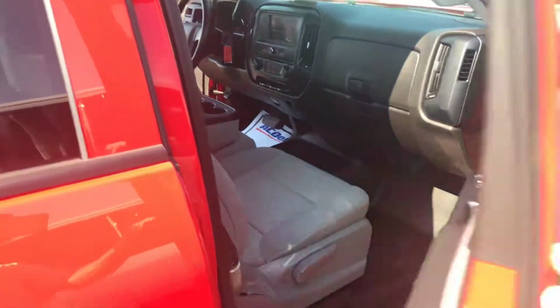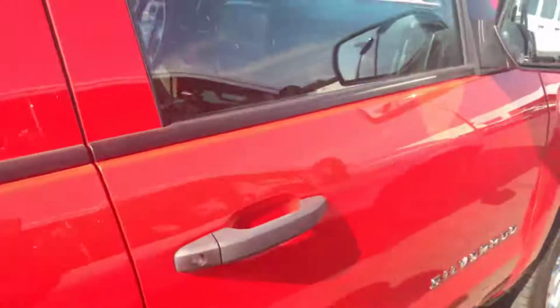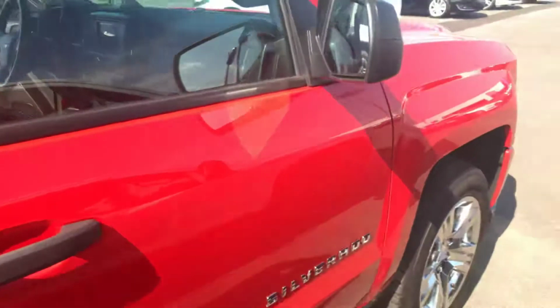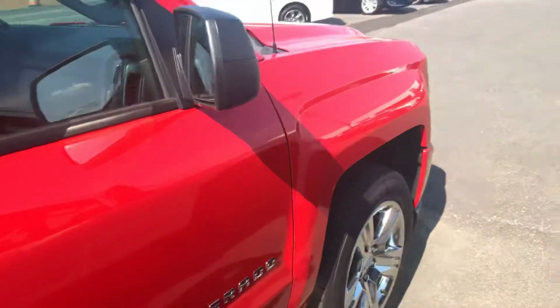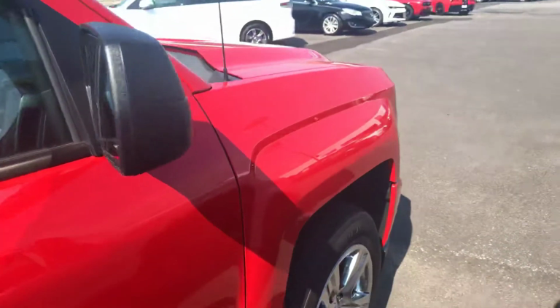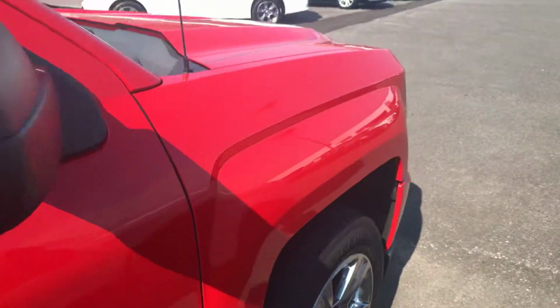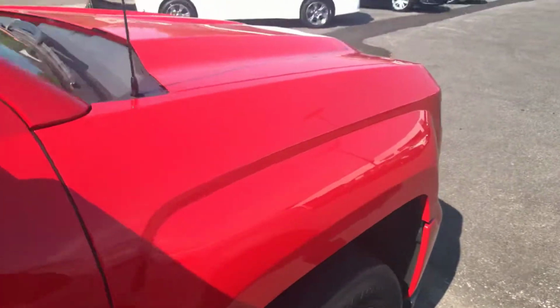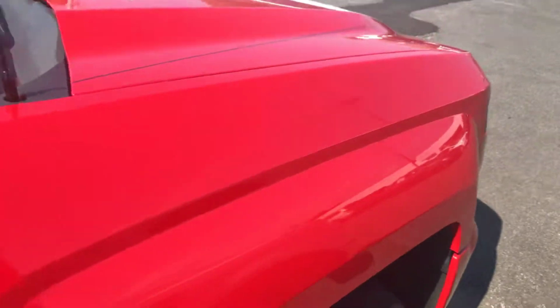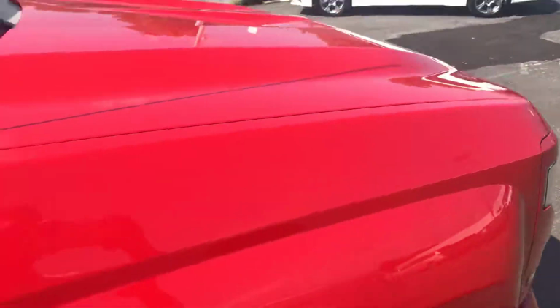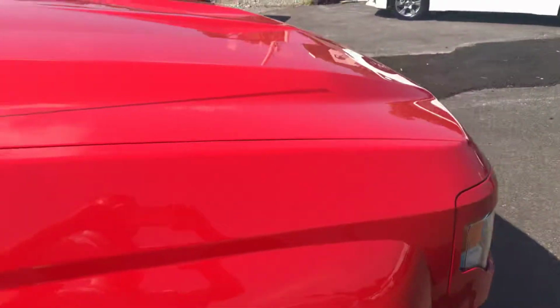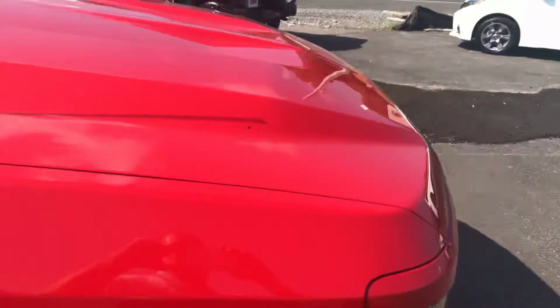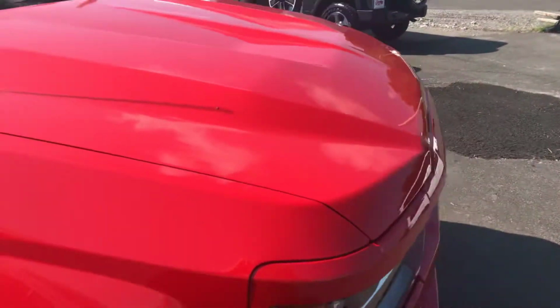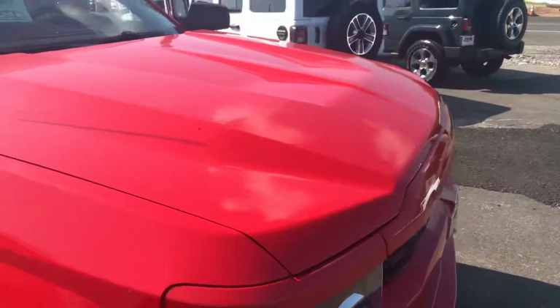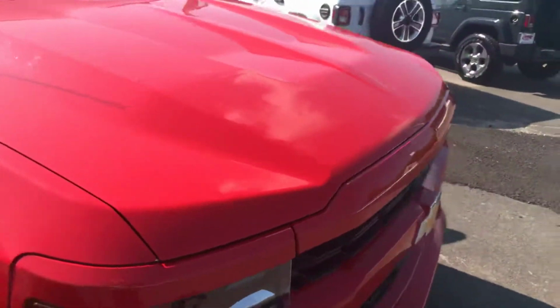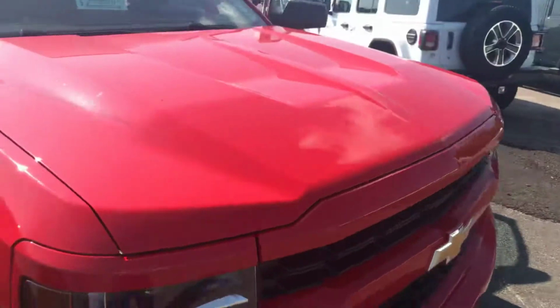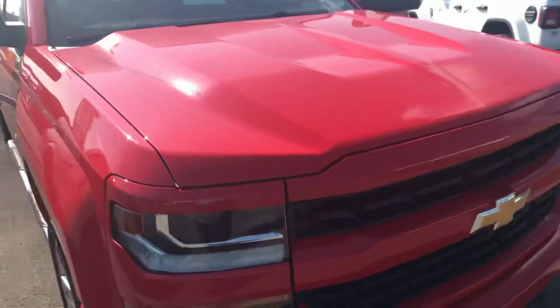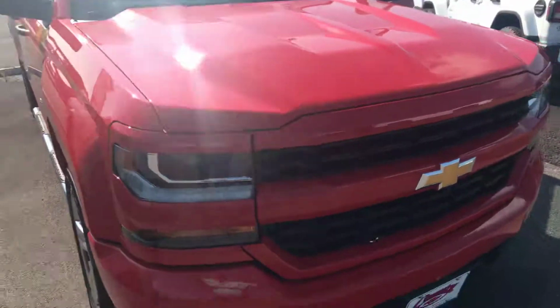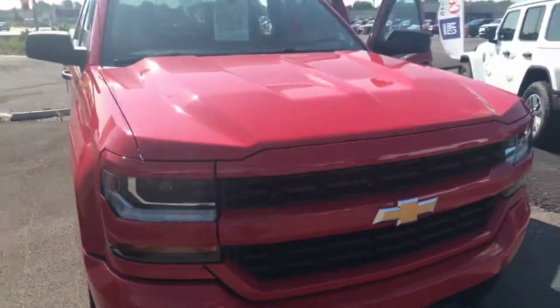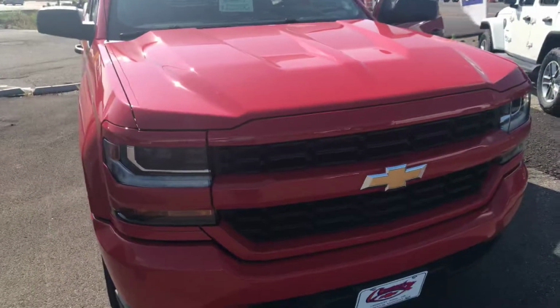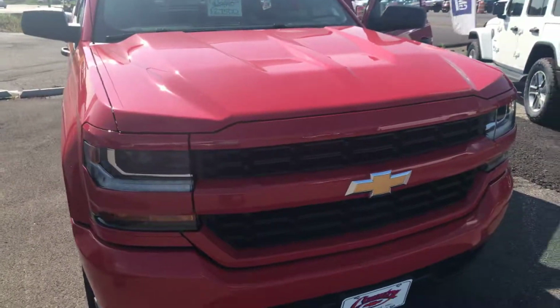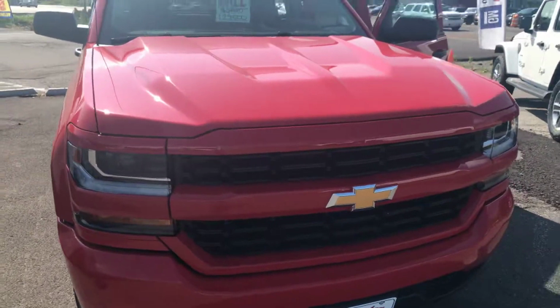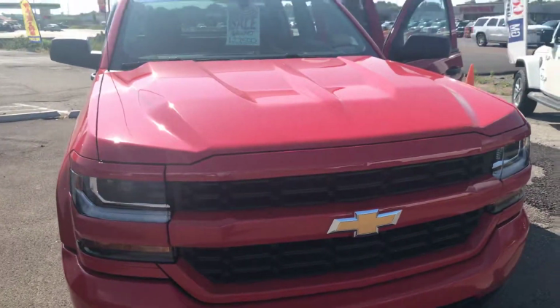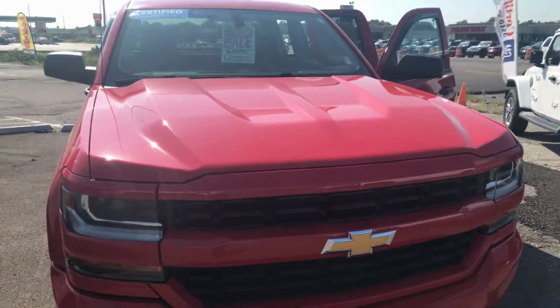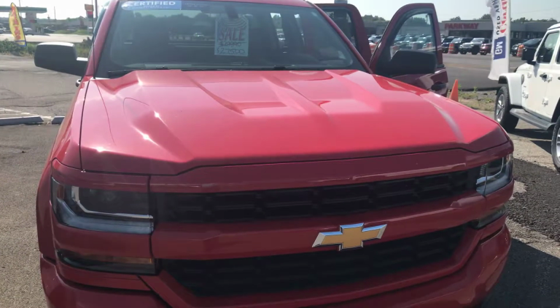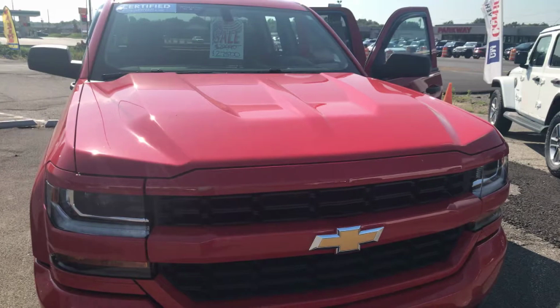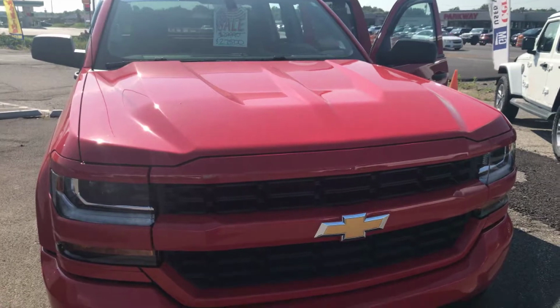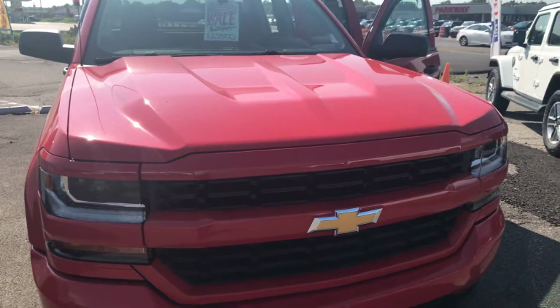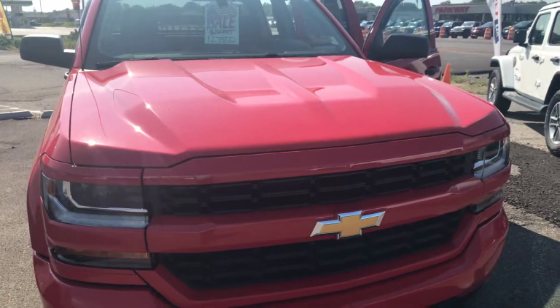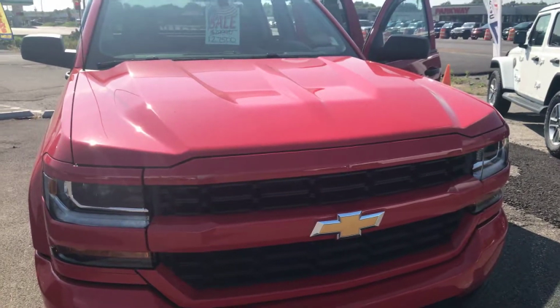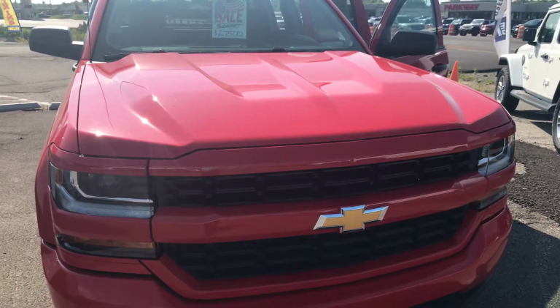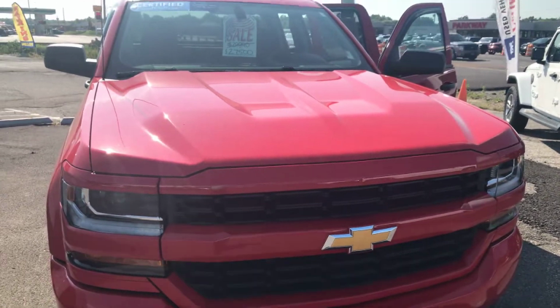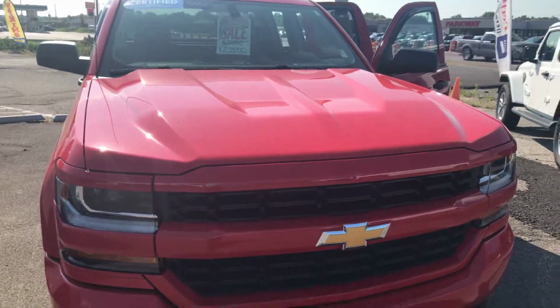So if you're in the market for a clean 2018 Chevy Silverado rear-wheel drive, we've got it here at Country Chevrolet. Just give Jim Butcher a call at 270-527-8671 or contact me on my email at JimButcher@Country-Chevrolet.com. Have a great day.